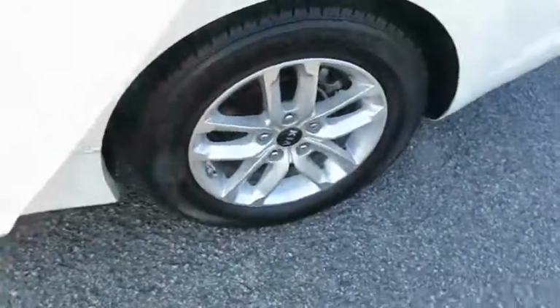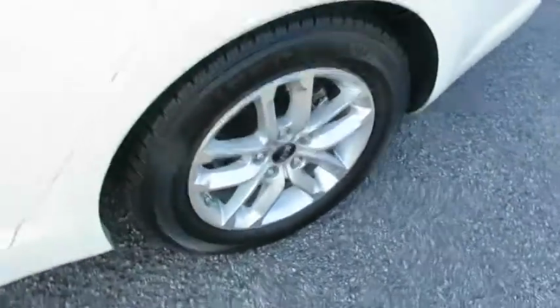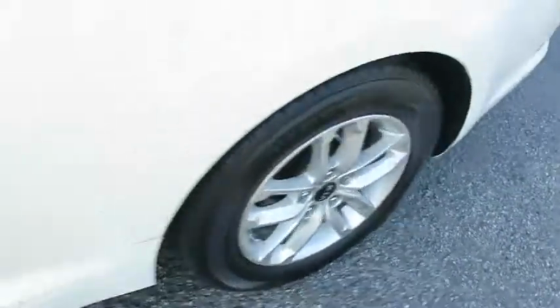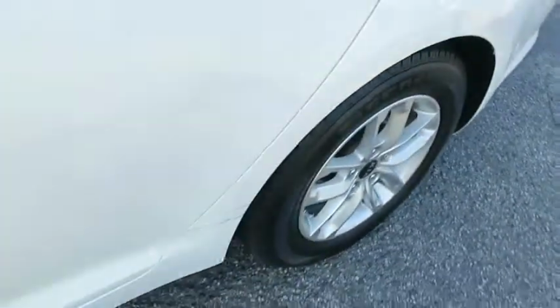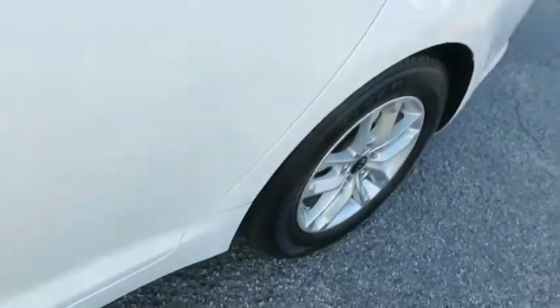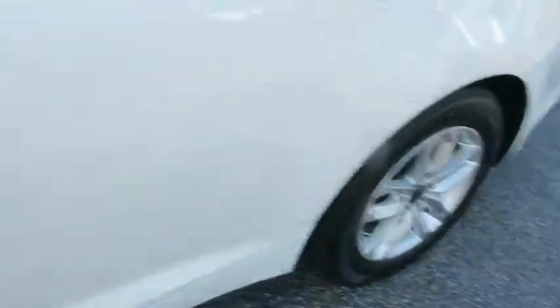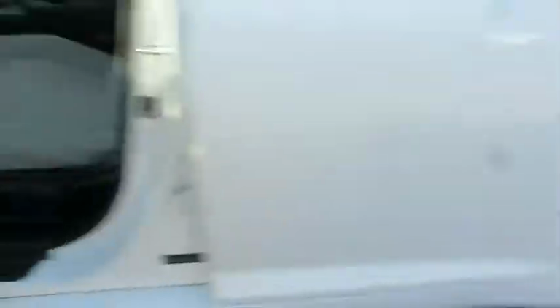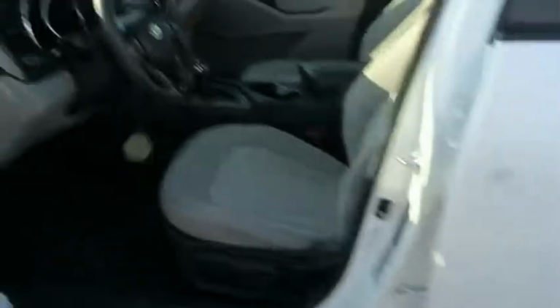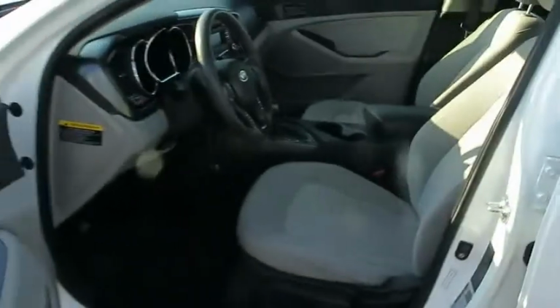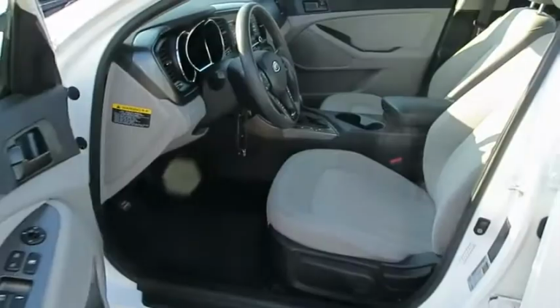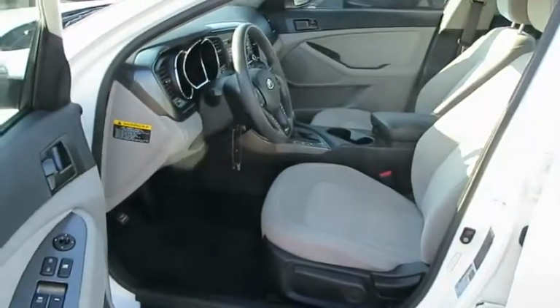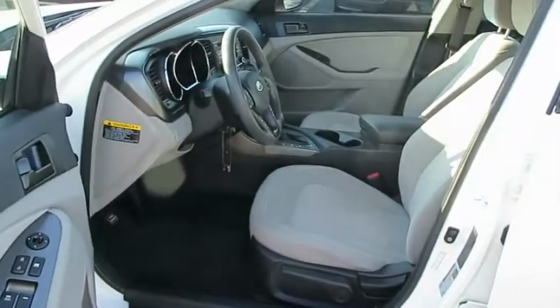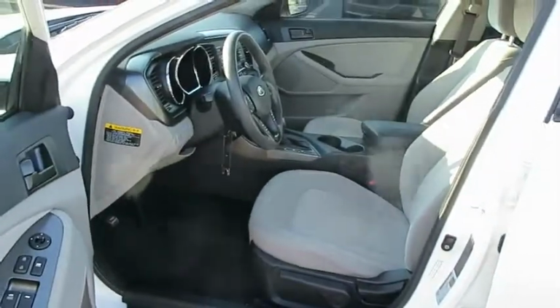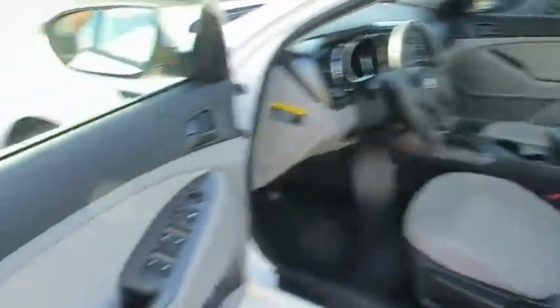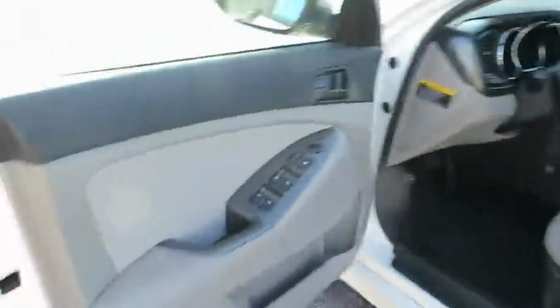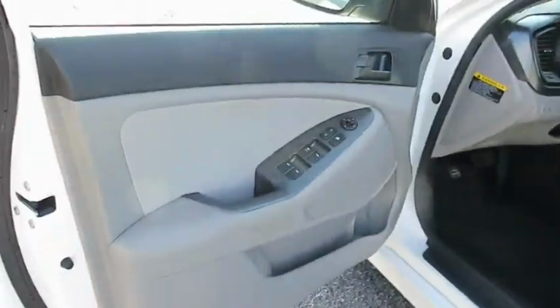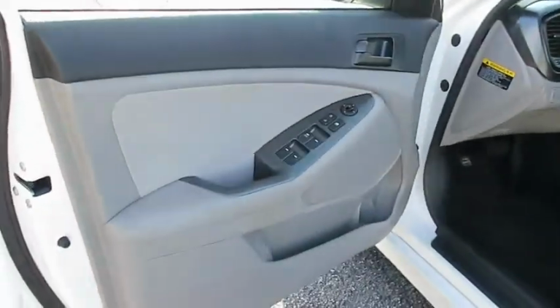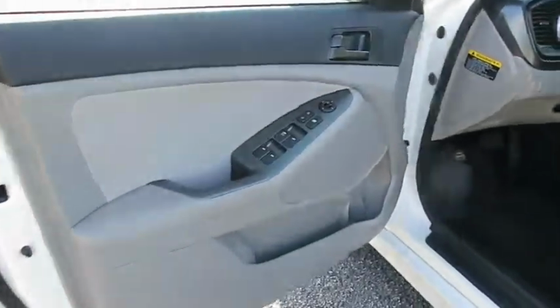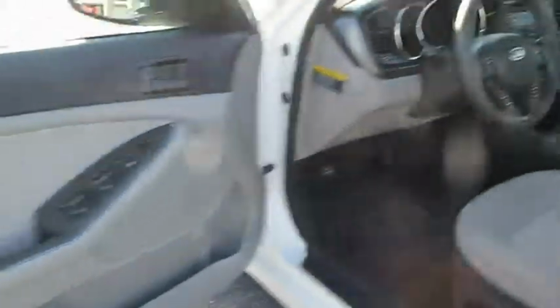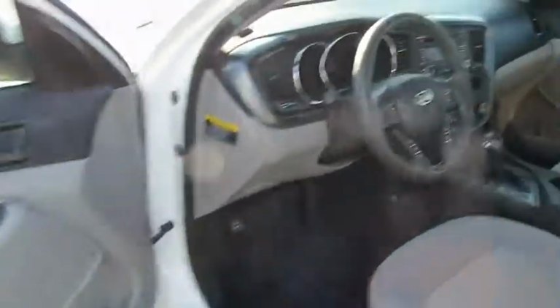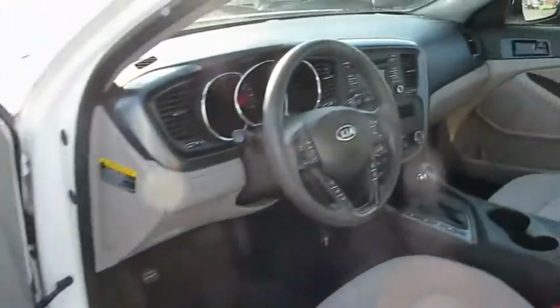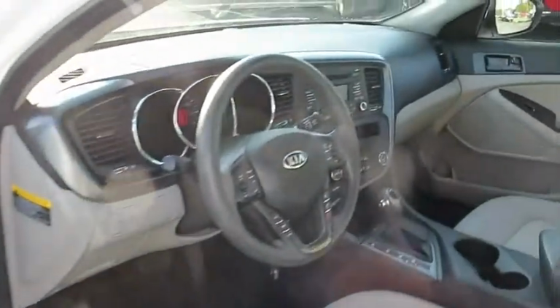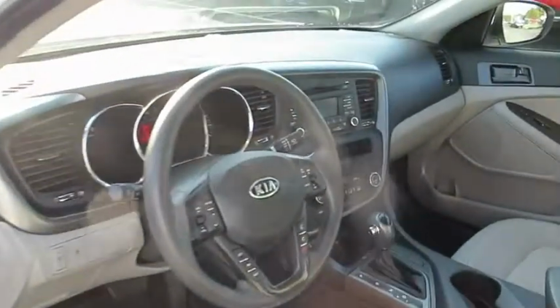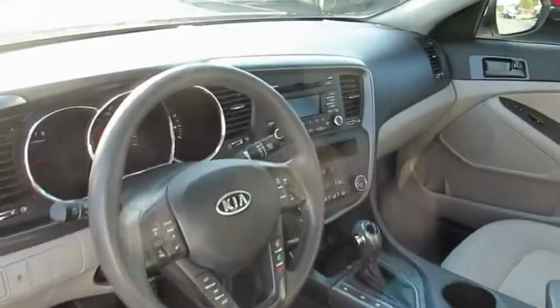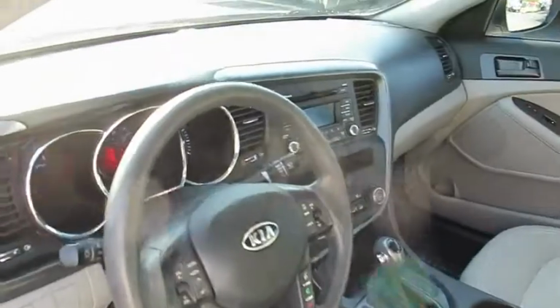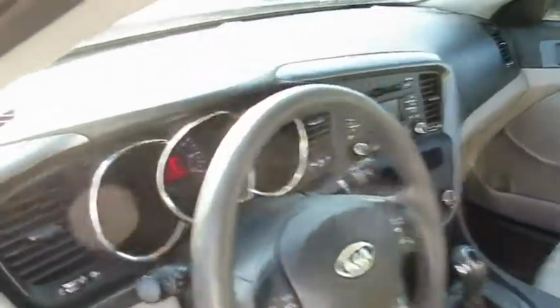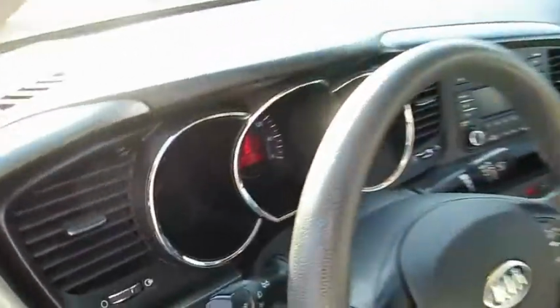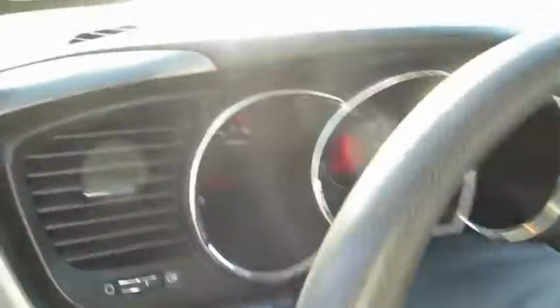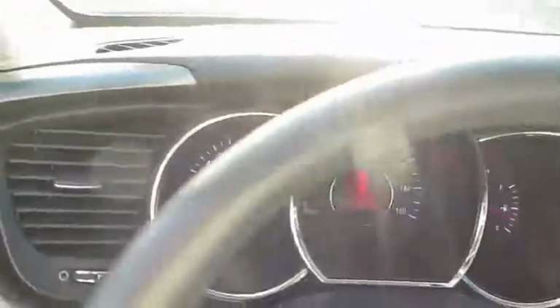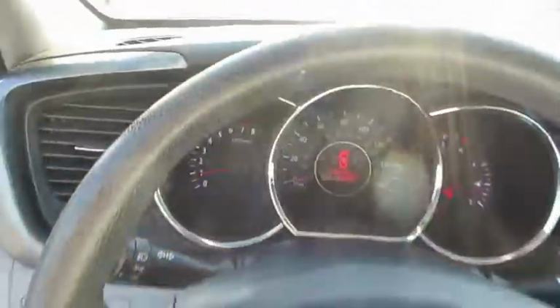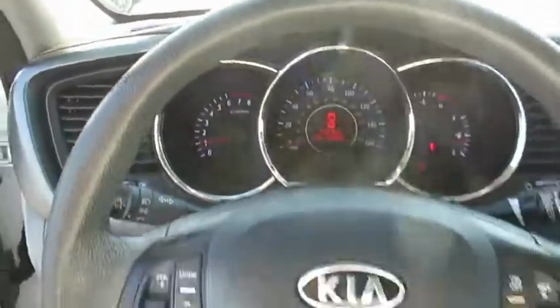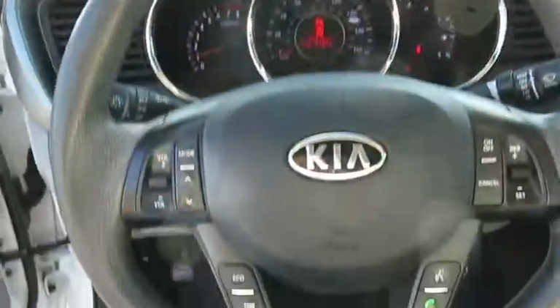Stability control, steering wheel audio controls, anti-lock braking system, keyless entry, traction control, Bluetooth, power steering, adjustable steering wheel.